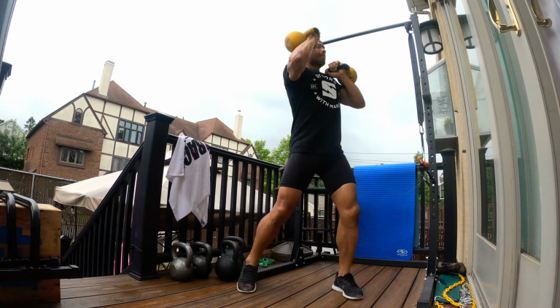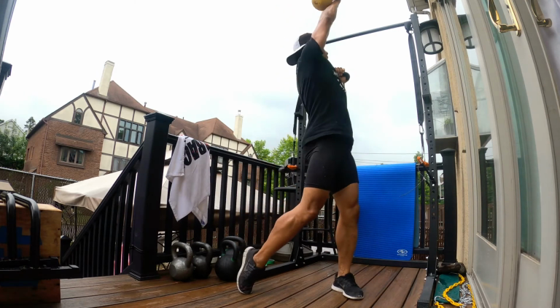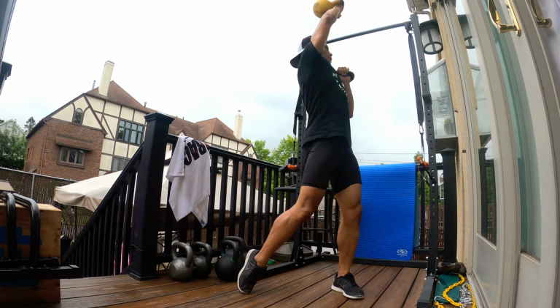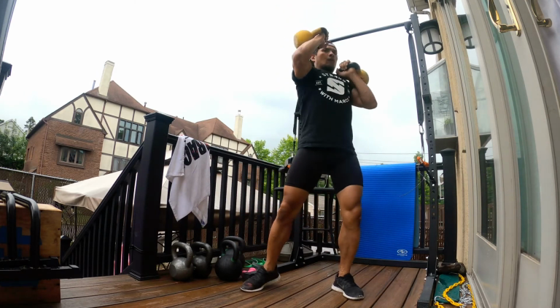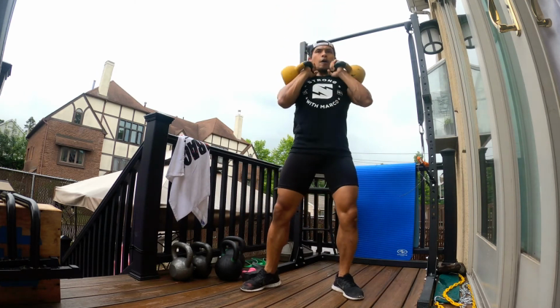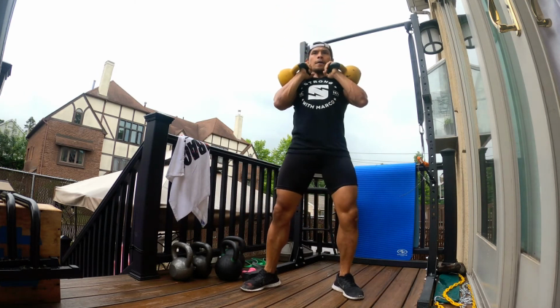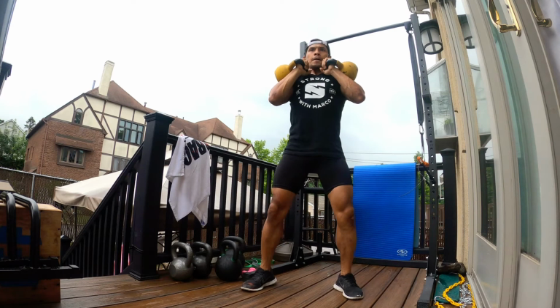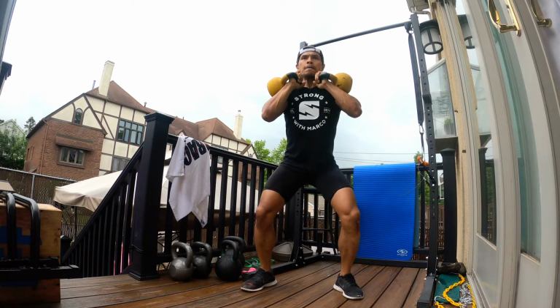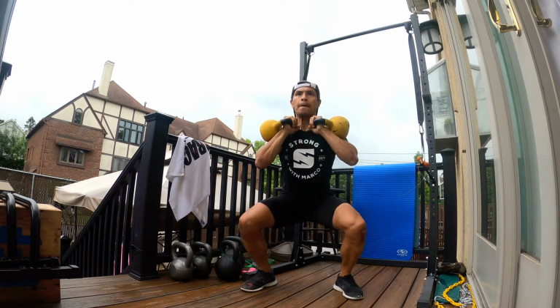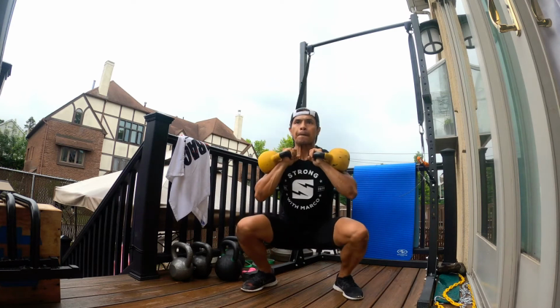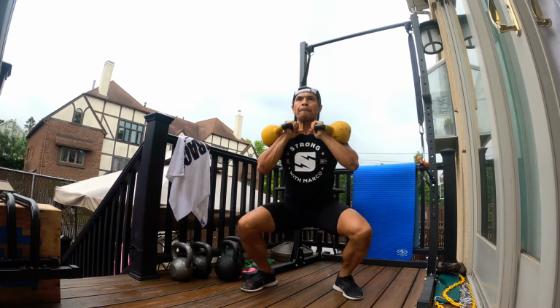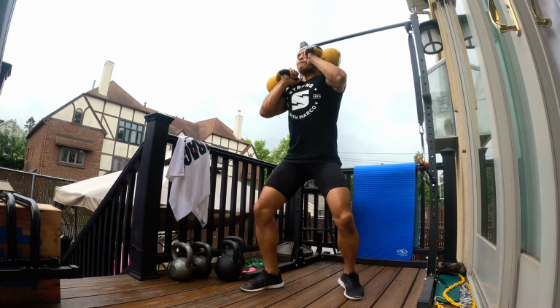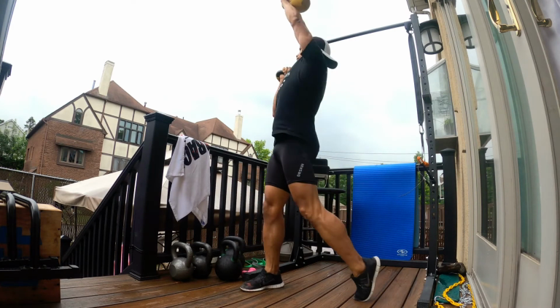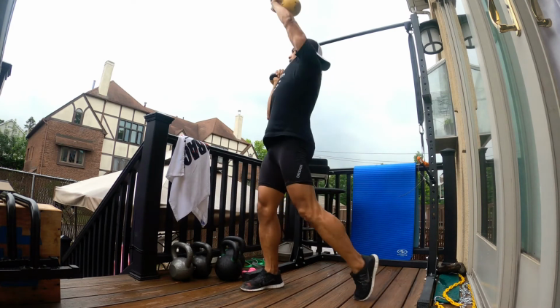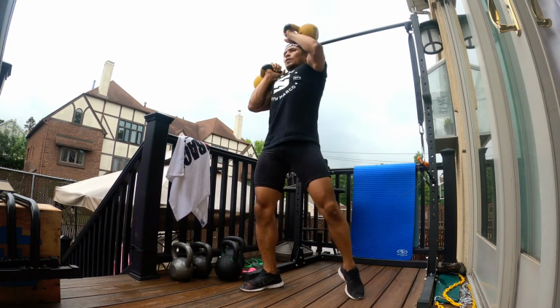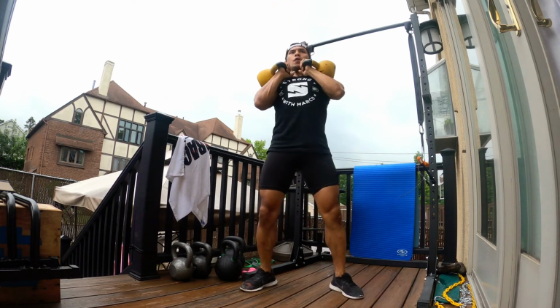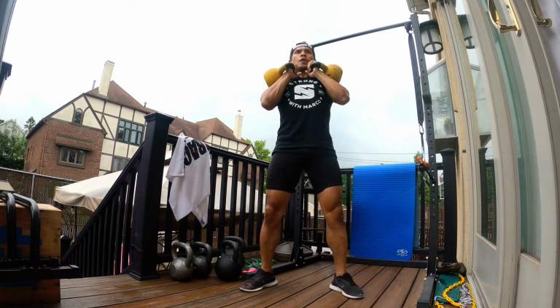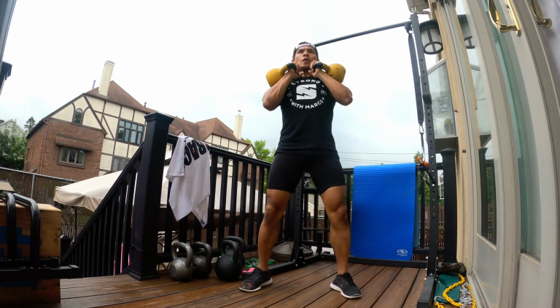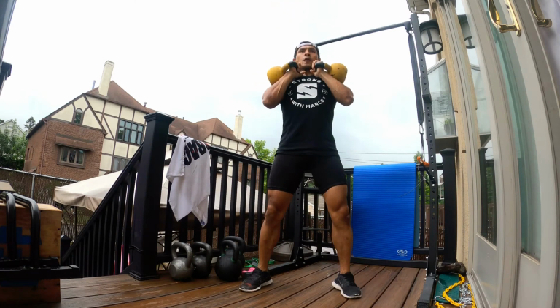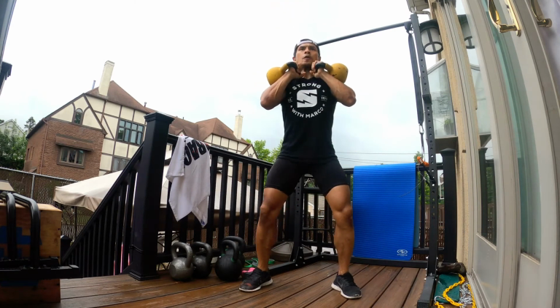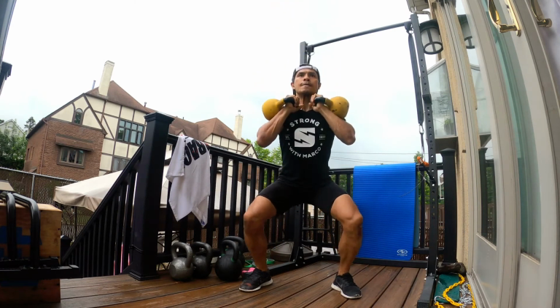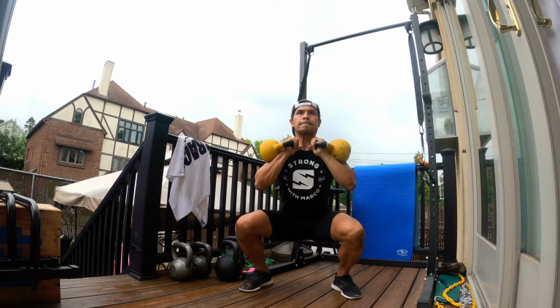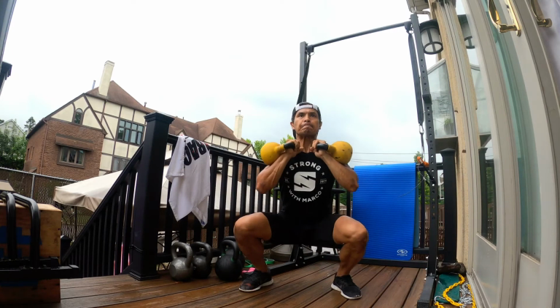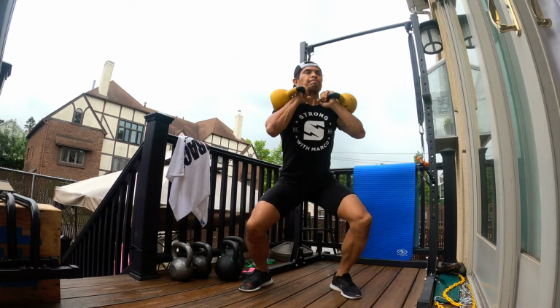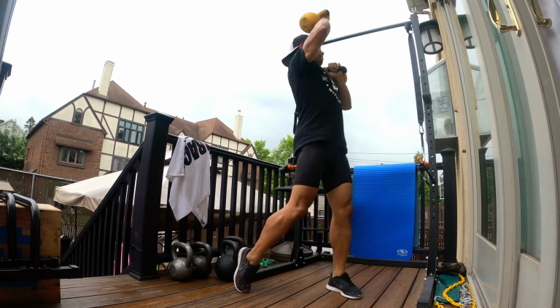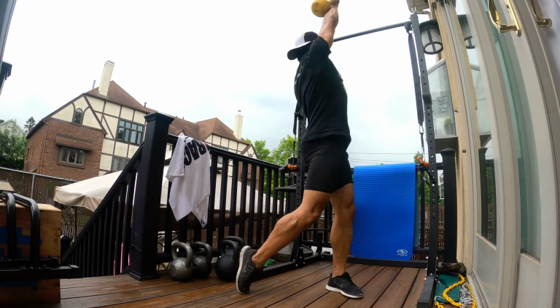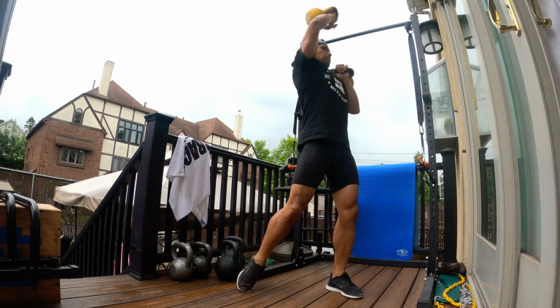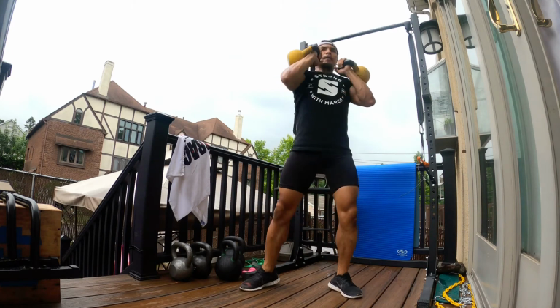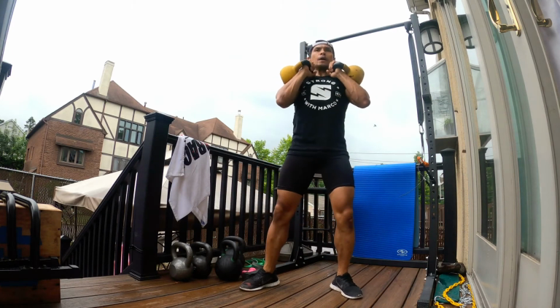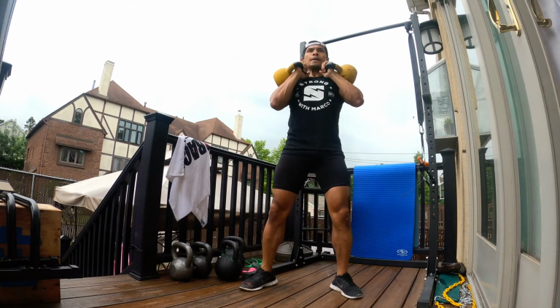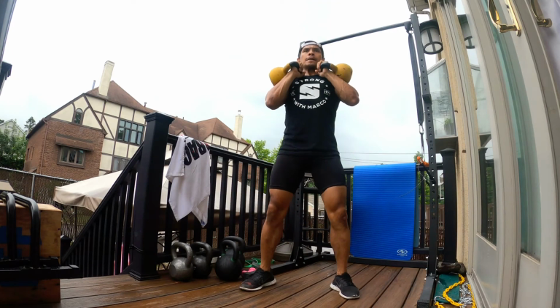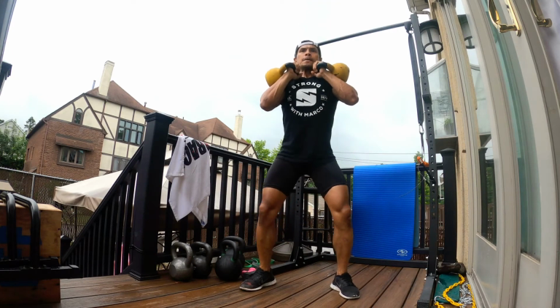Nice thruster on the other side. Twist your hip, make that pivot with your foot. Nice and controlled and come back and repeat.